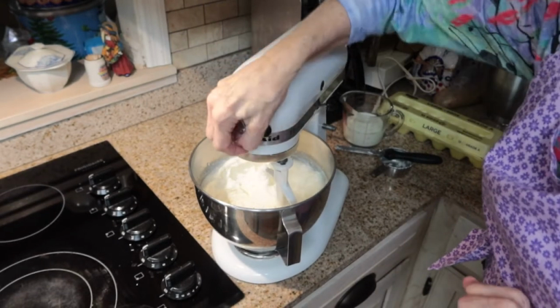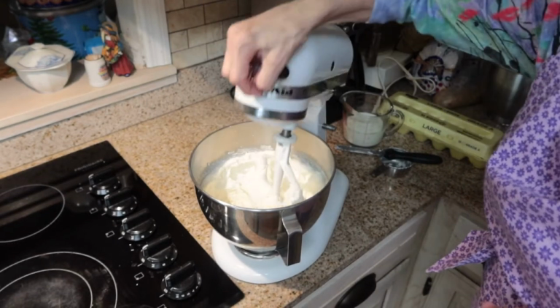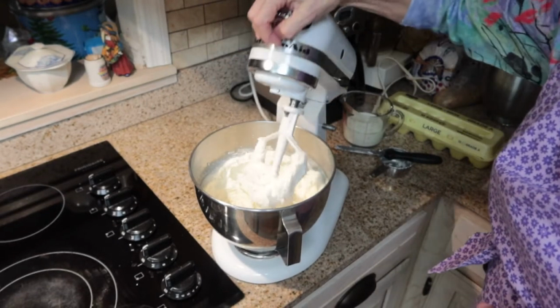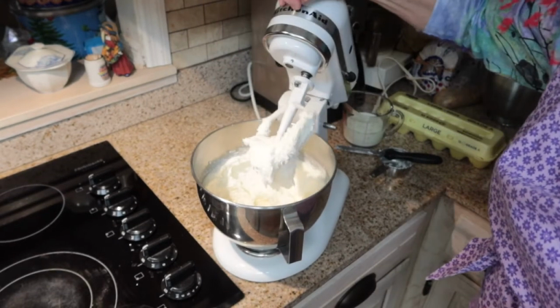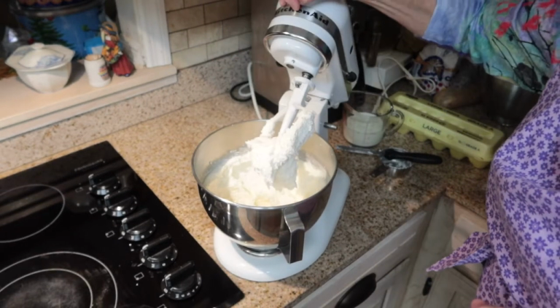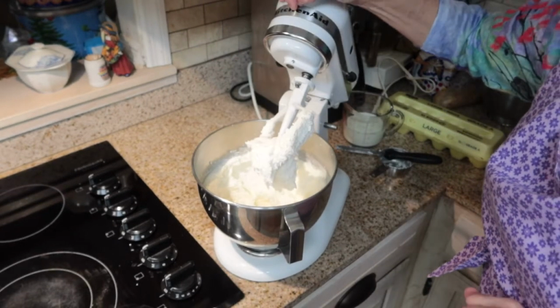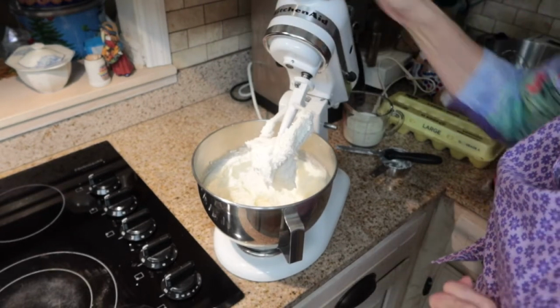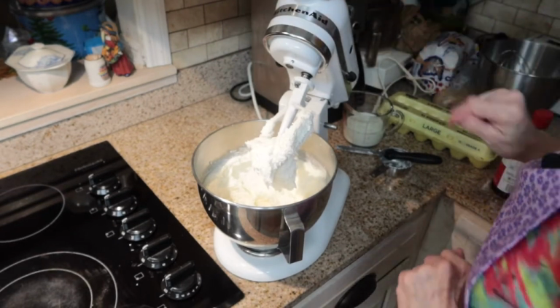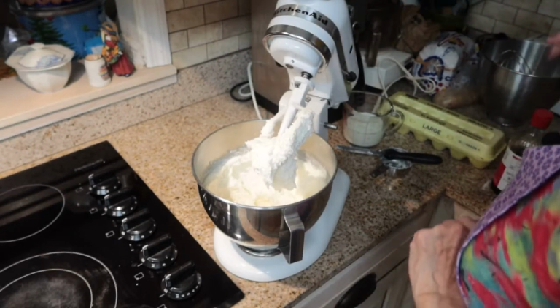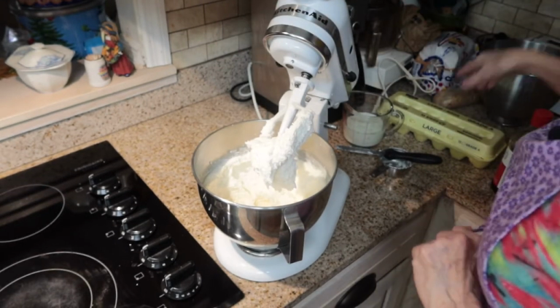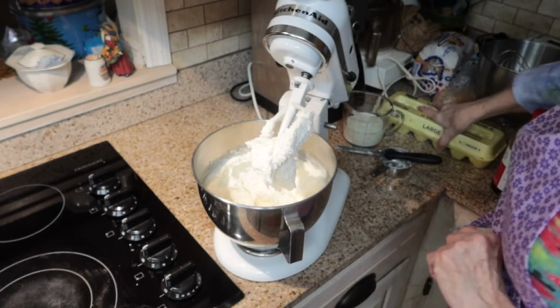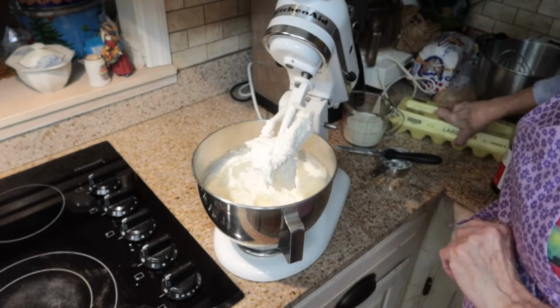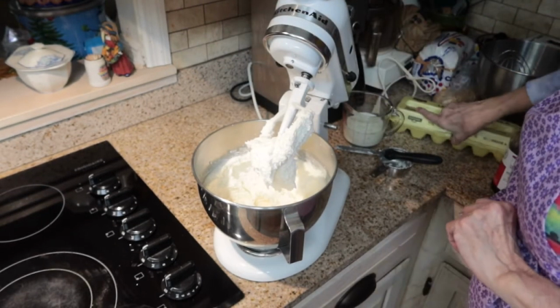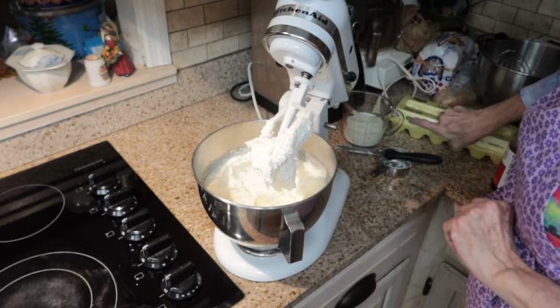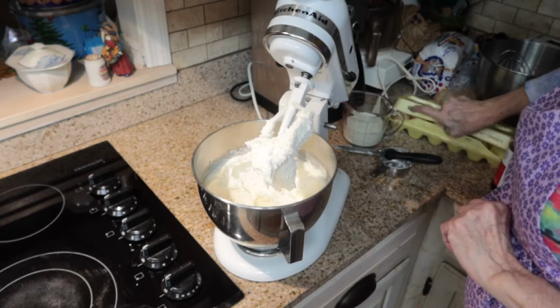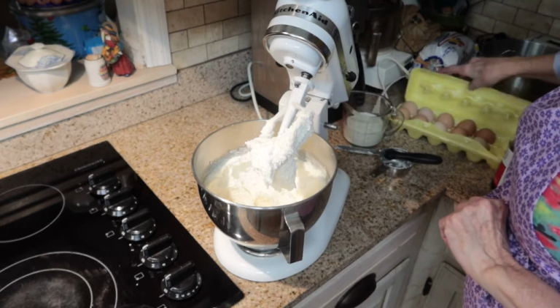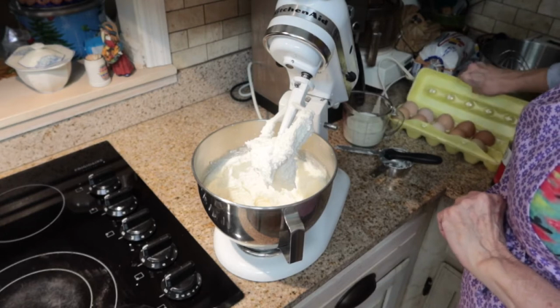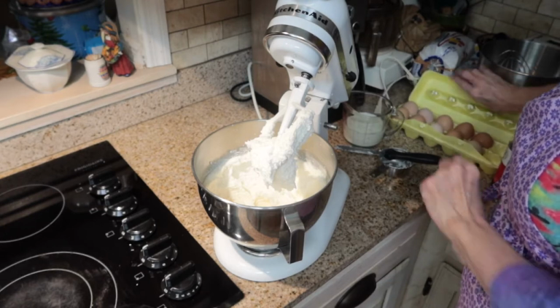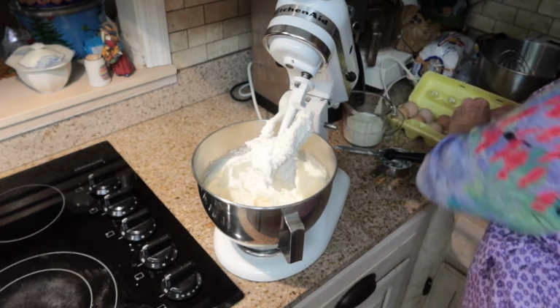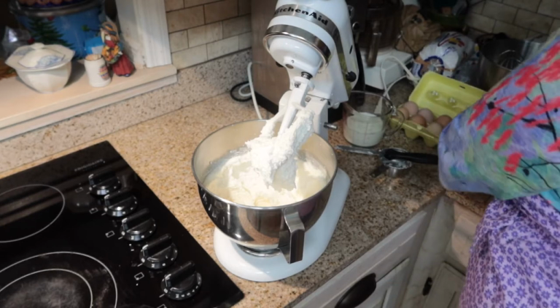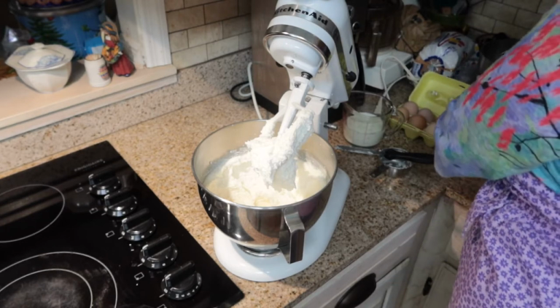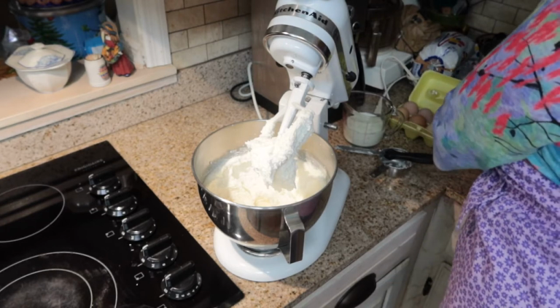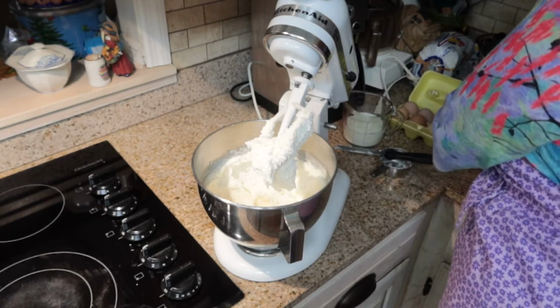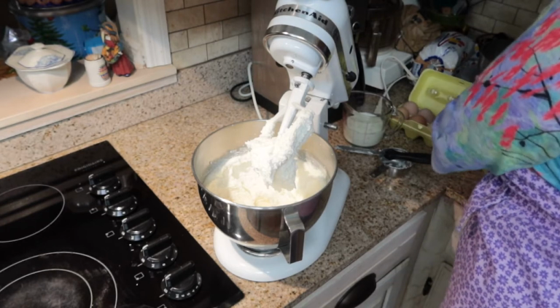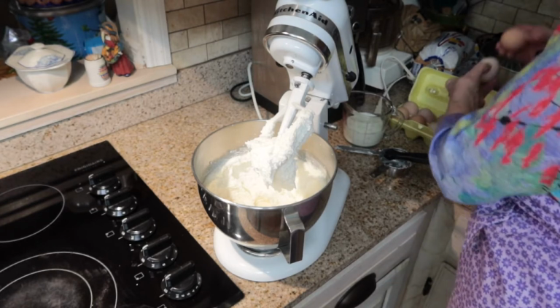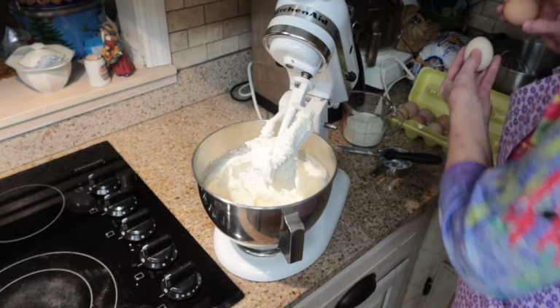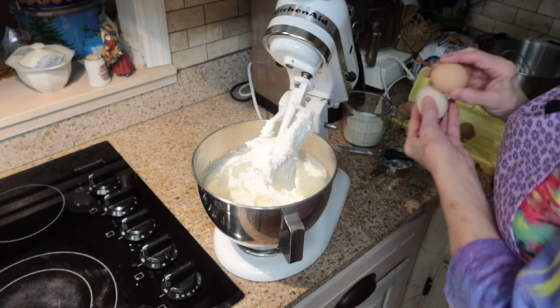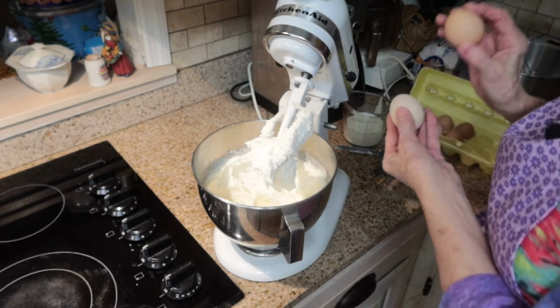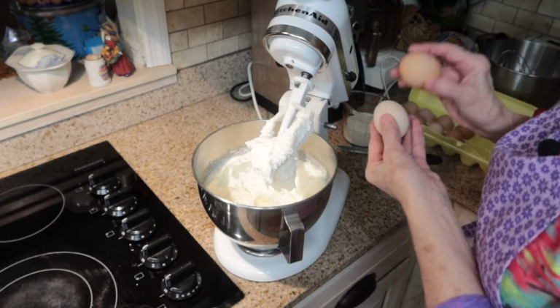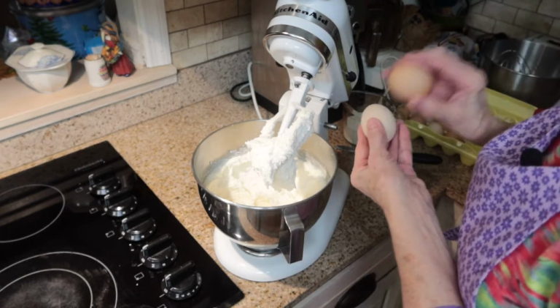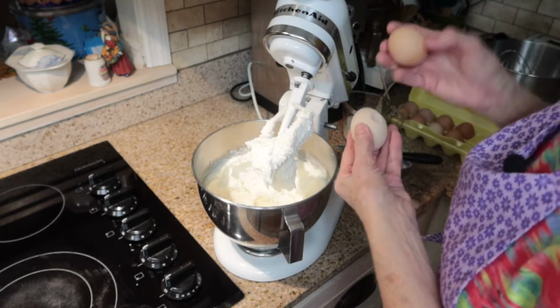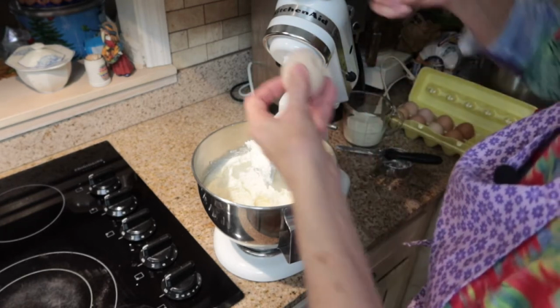That's nice and fluffy and creamy, and so now I'm going to add four eggs, one at a time, beating after each one.